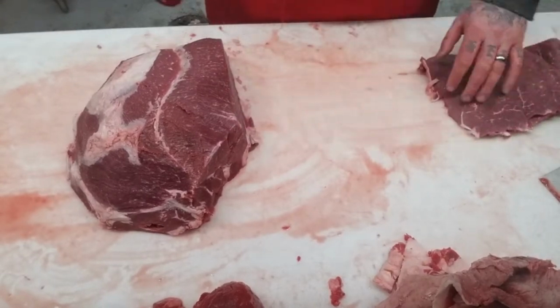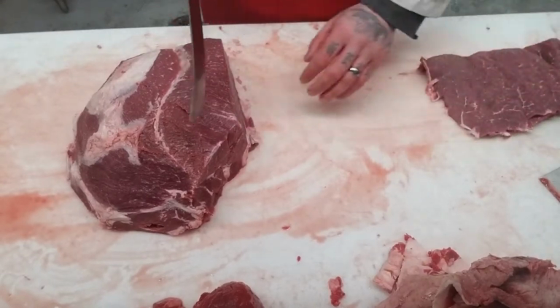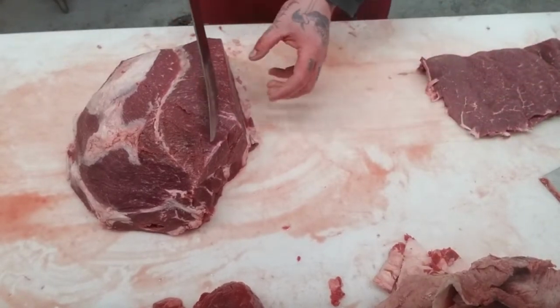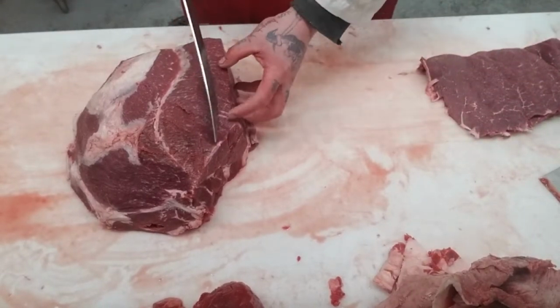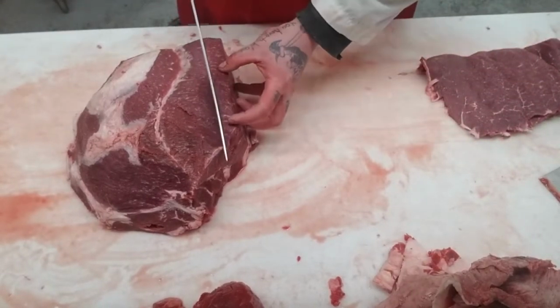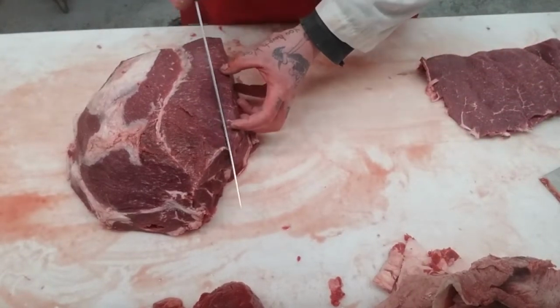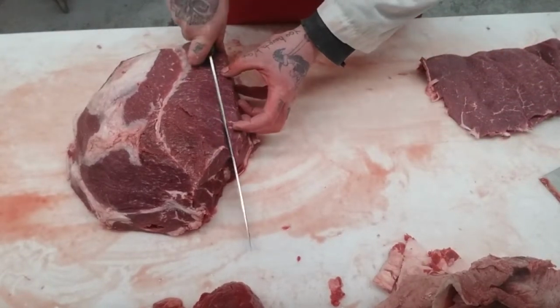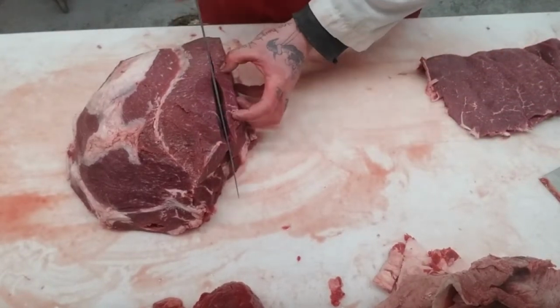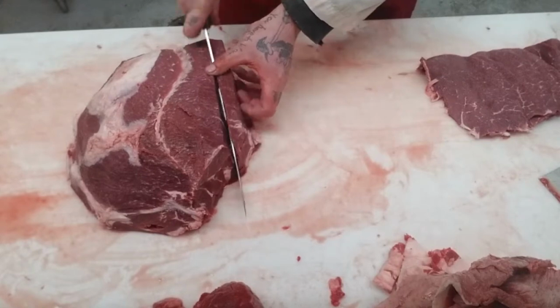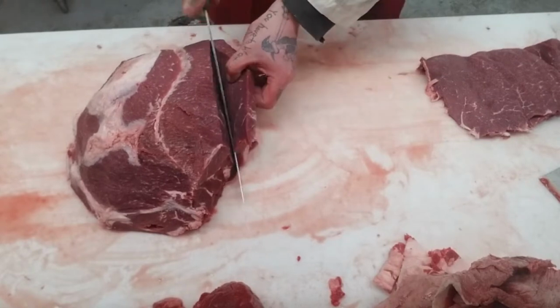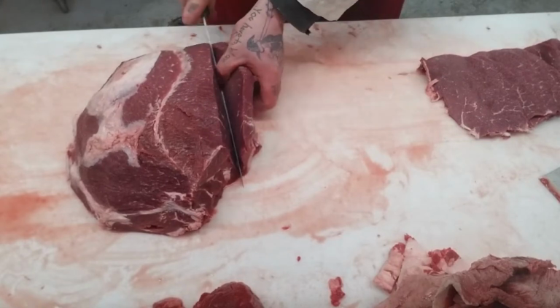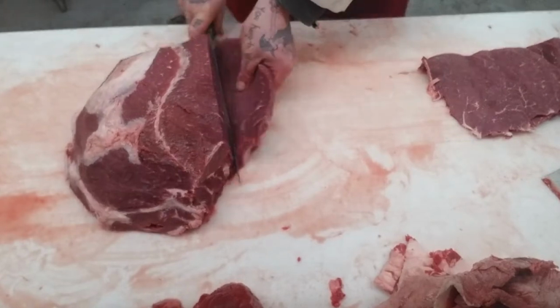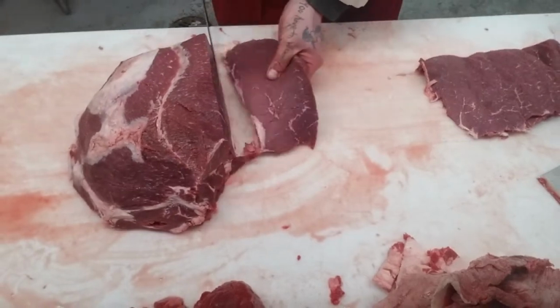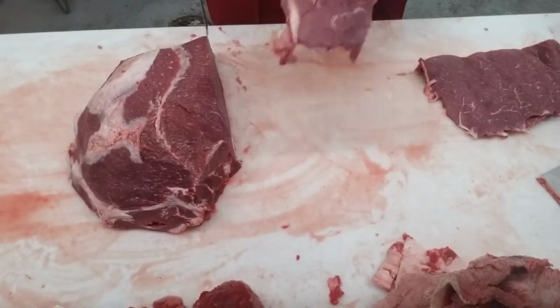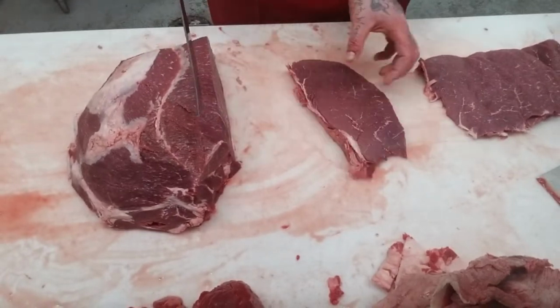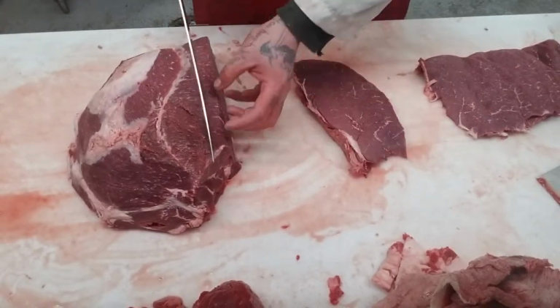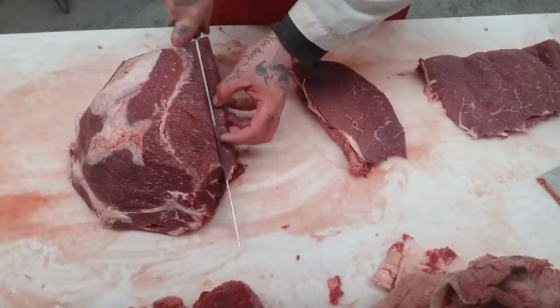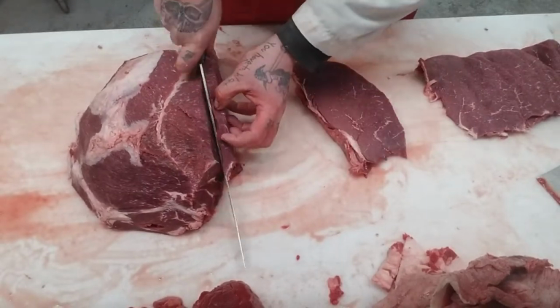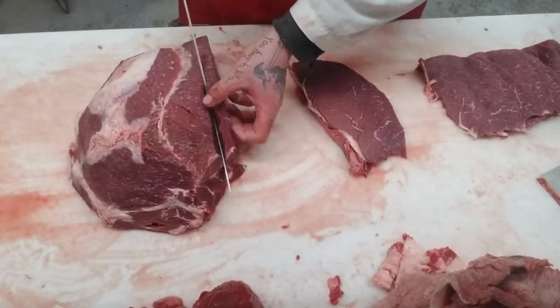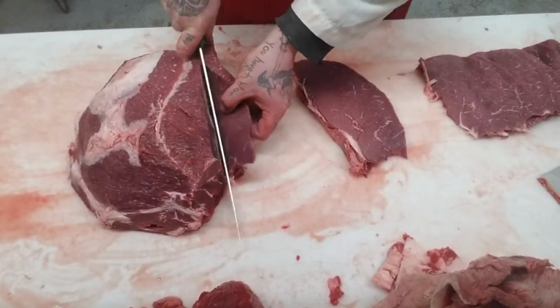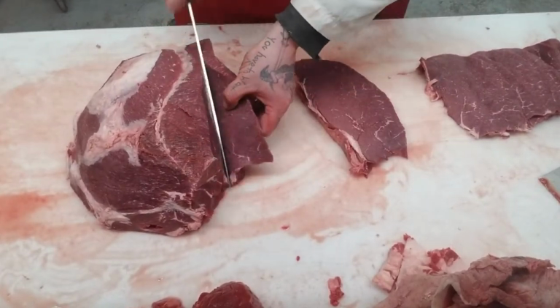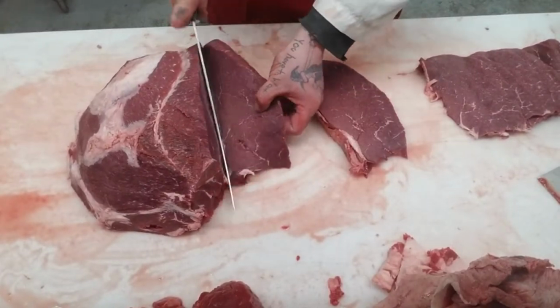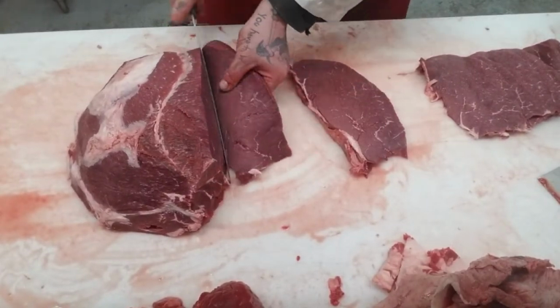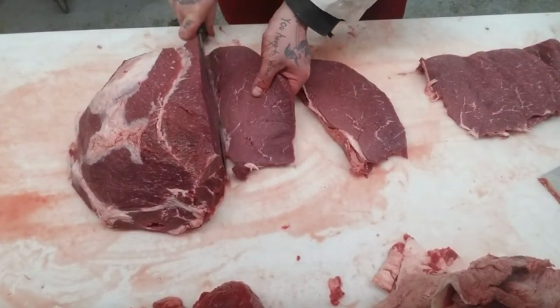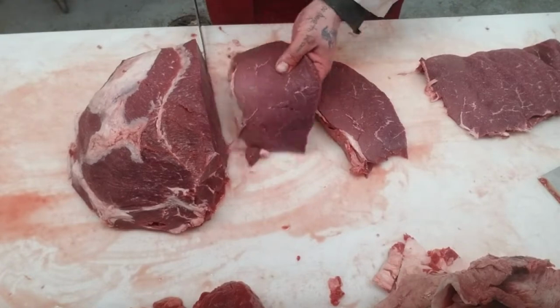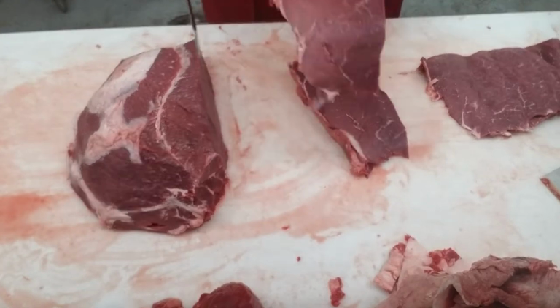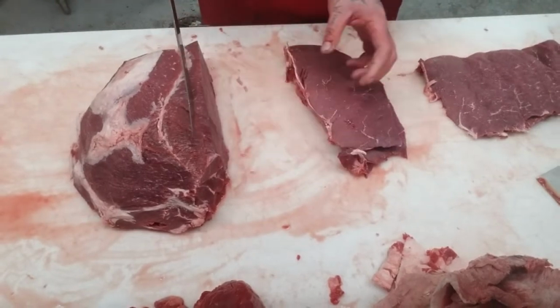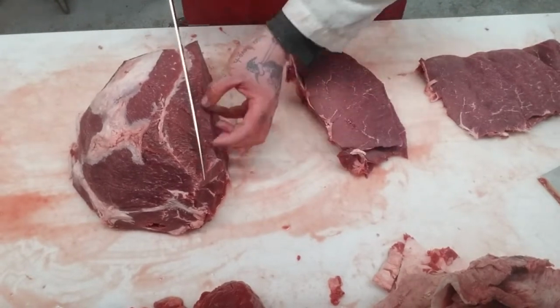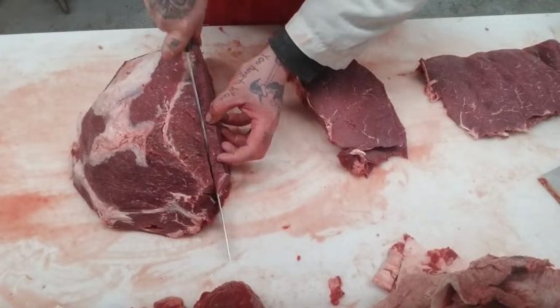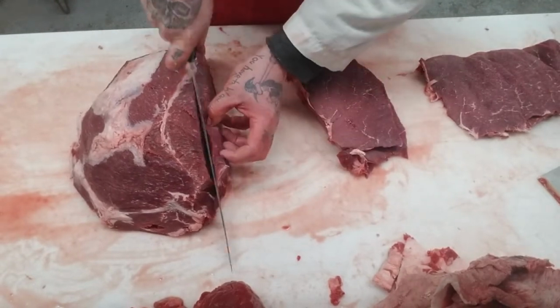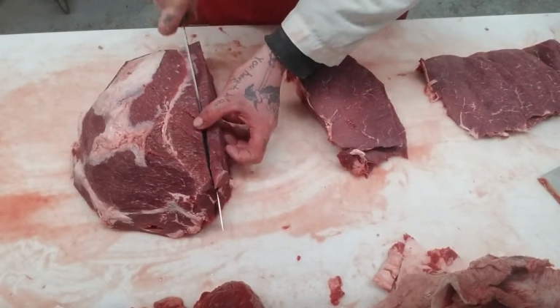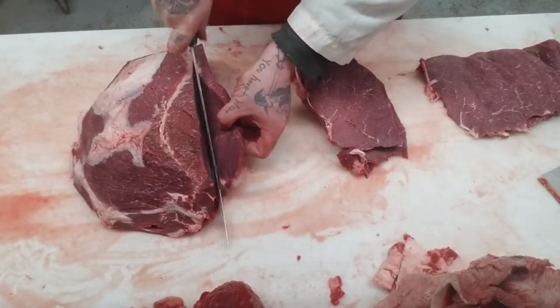Then we're going to take a couple steaks — again, finger size. One, two — let's do three.